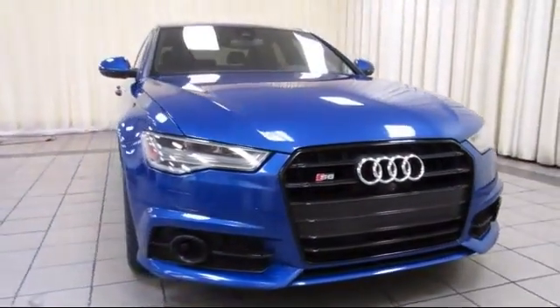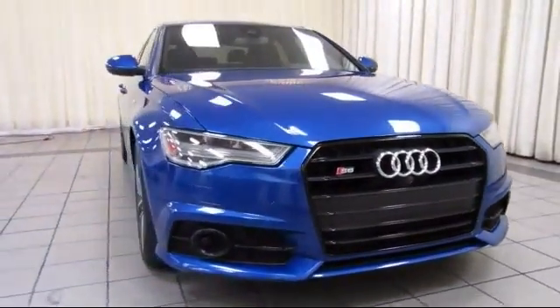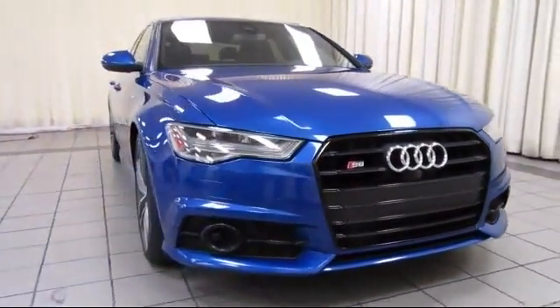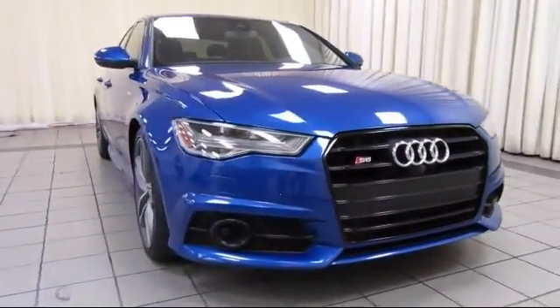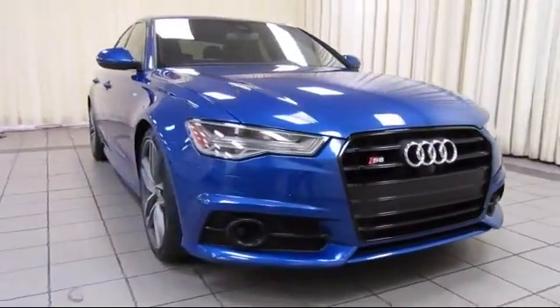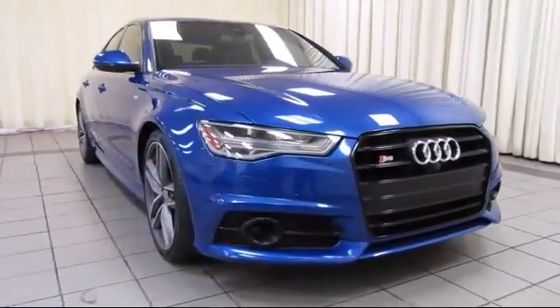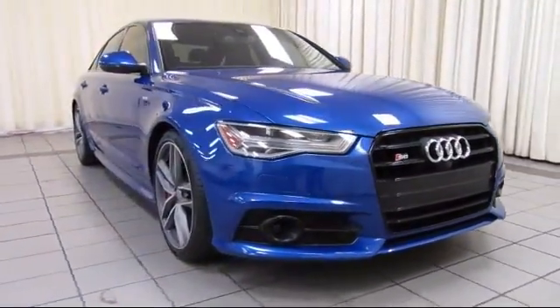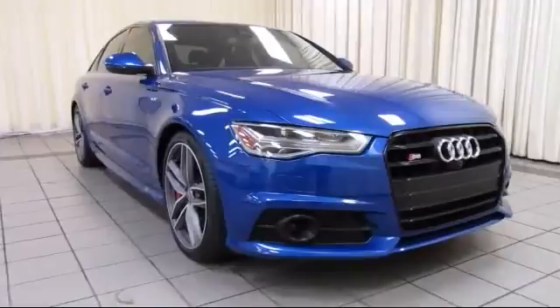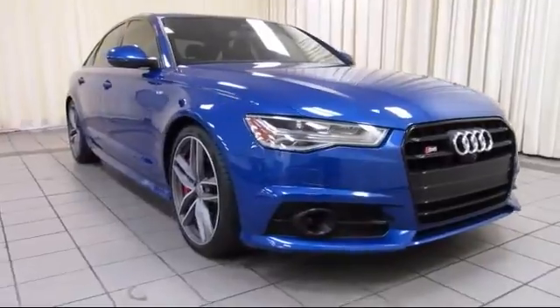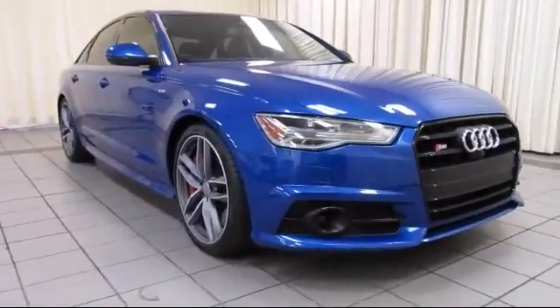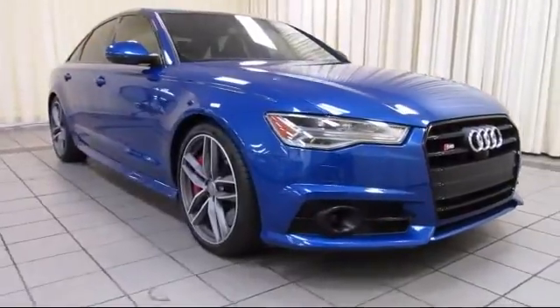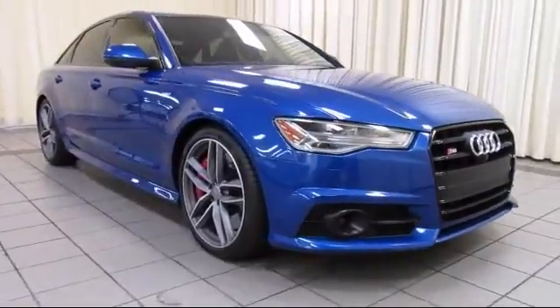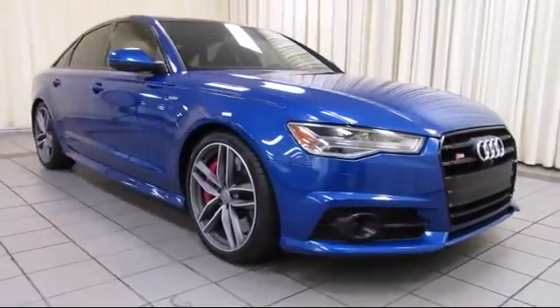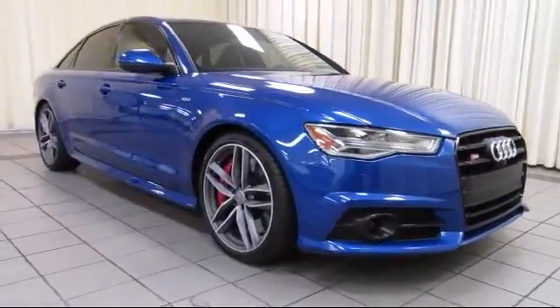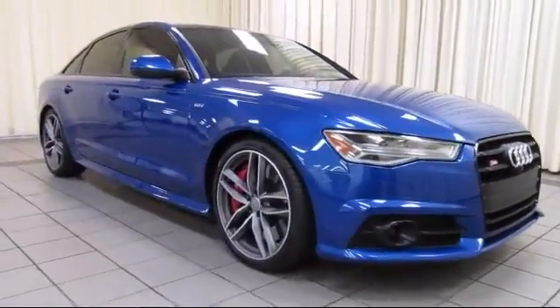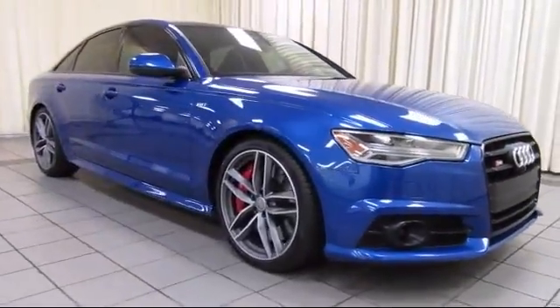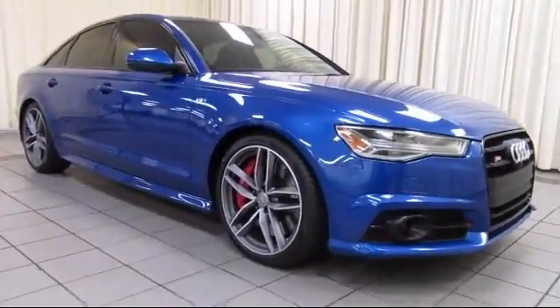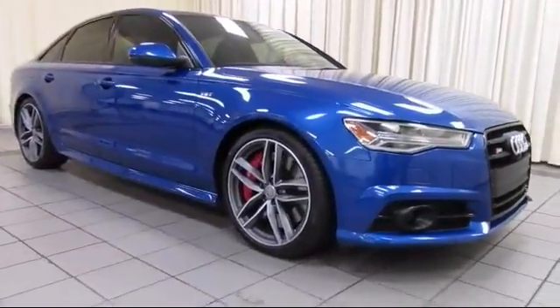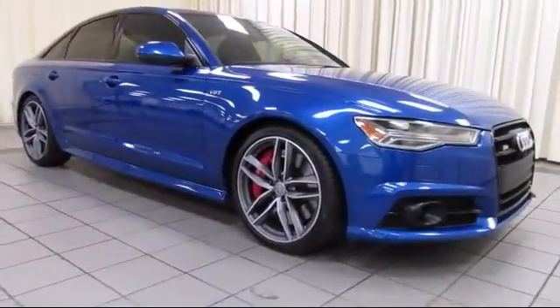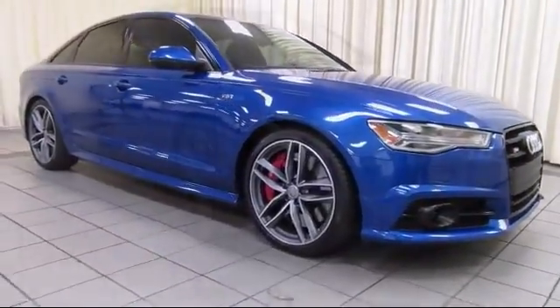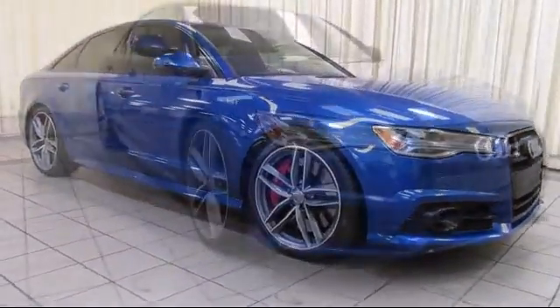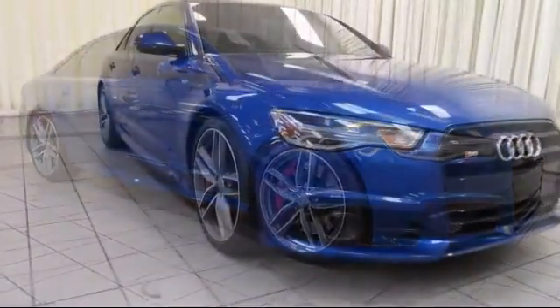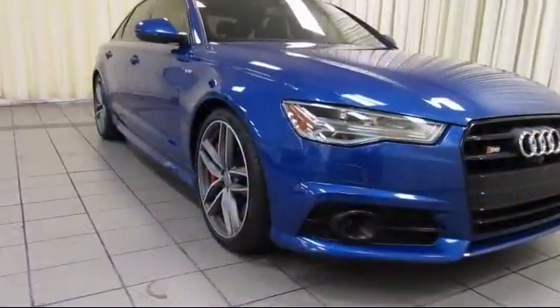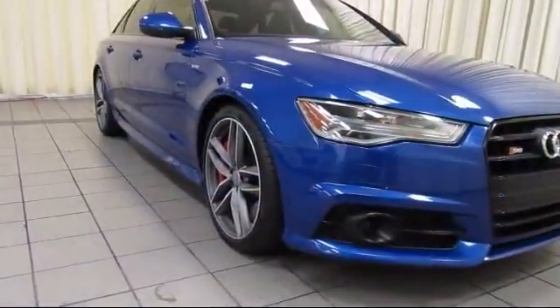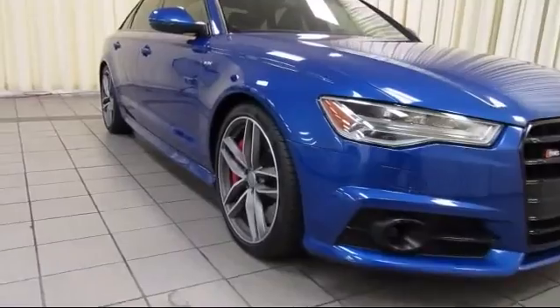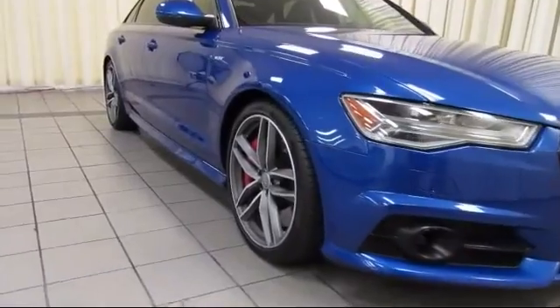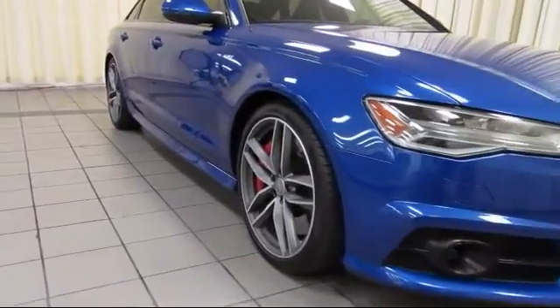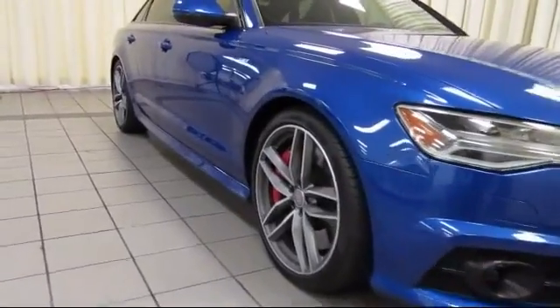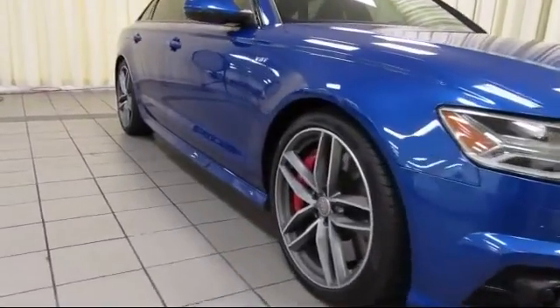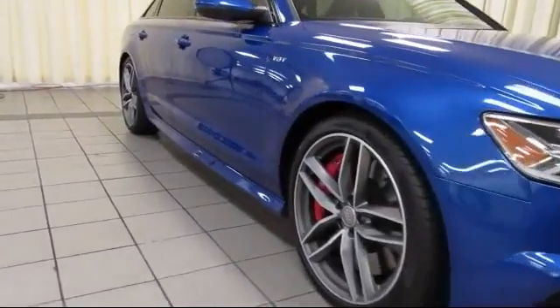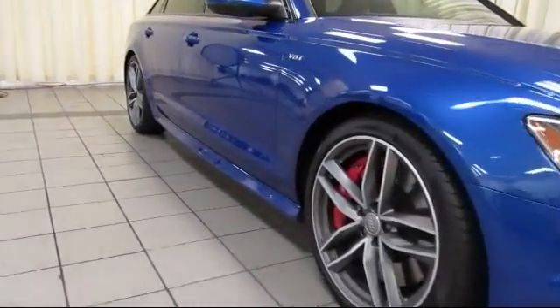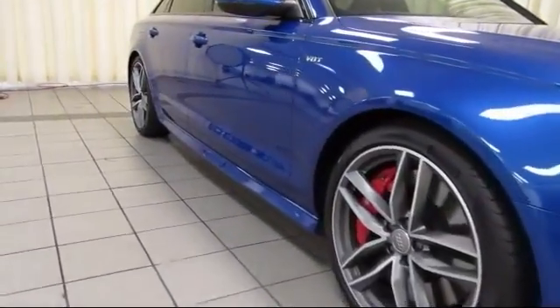It comes equipped with heated front seats, steering wheel controls, navigation system, moonroof, keyless entry, and air conditioning.